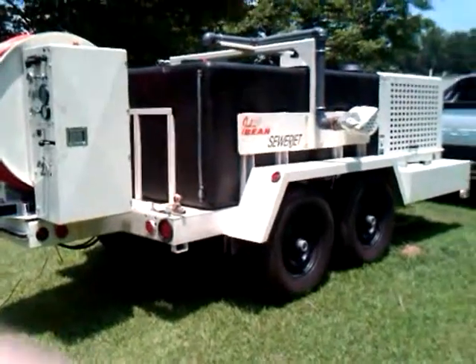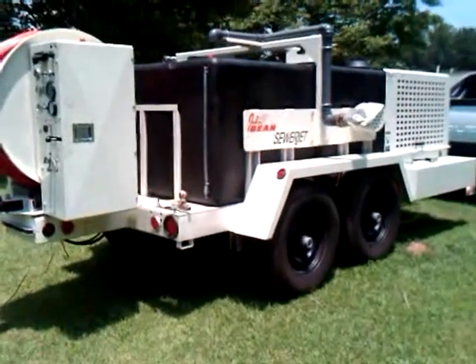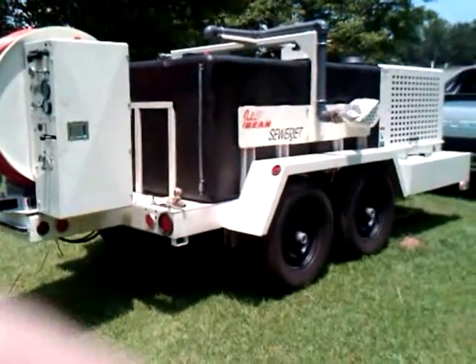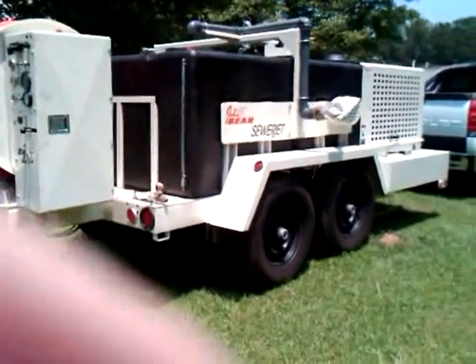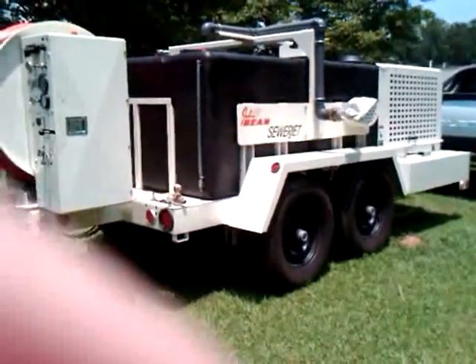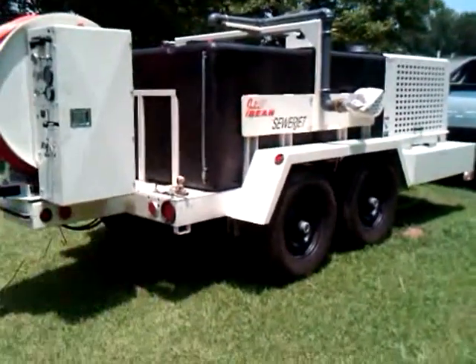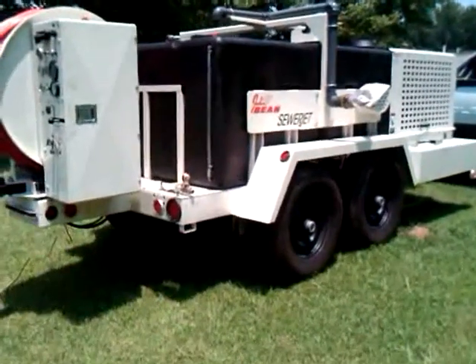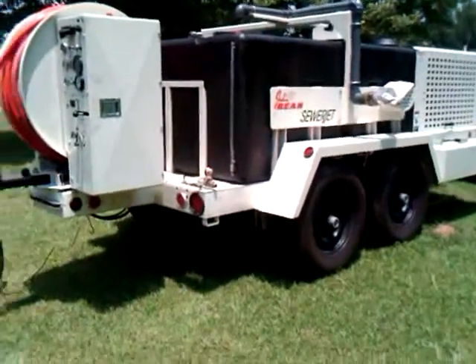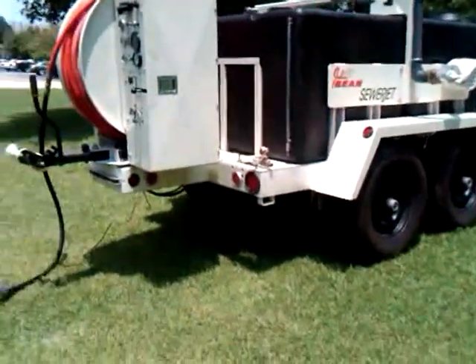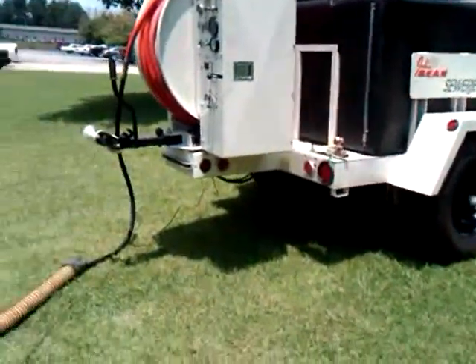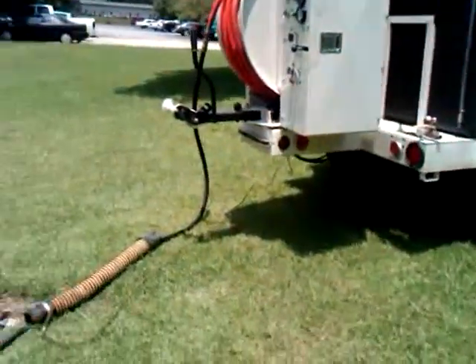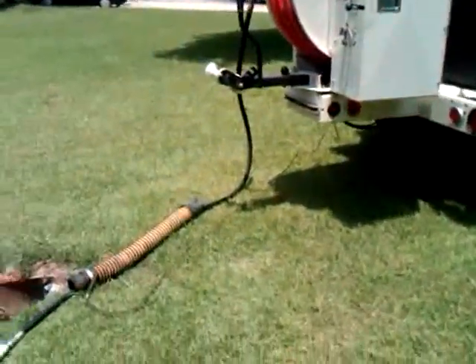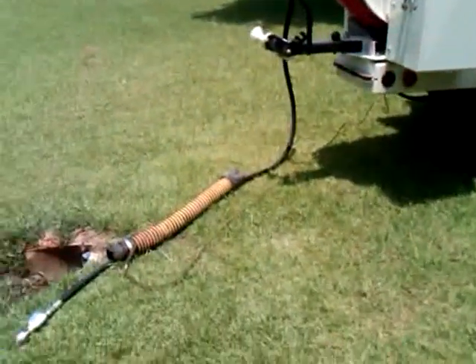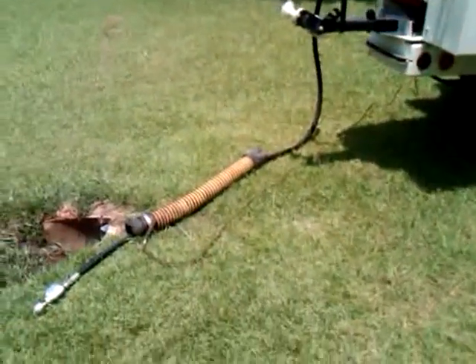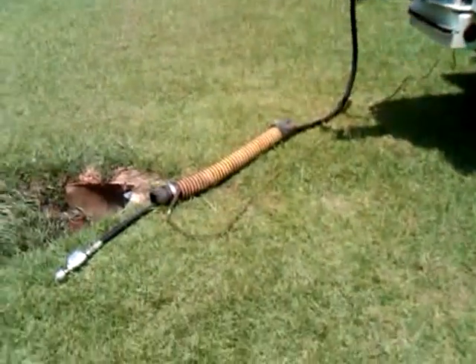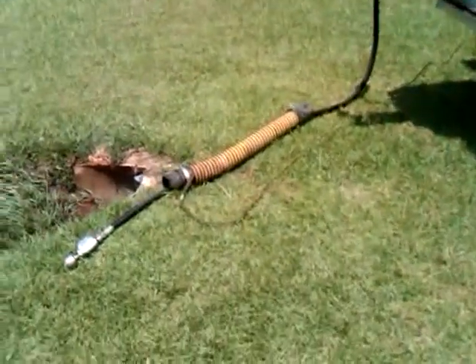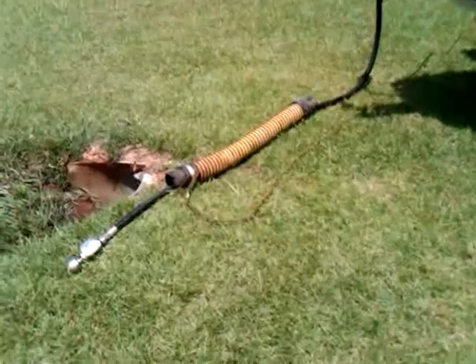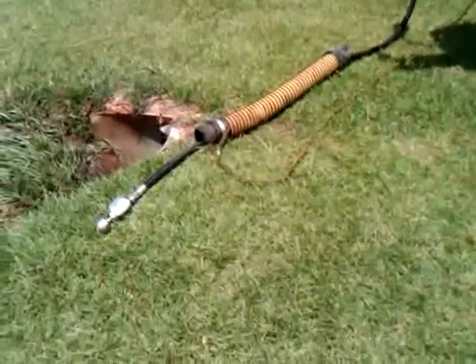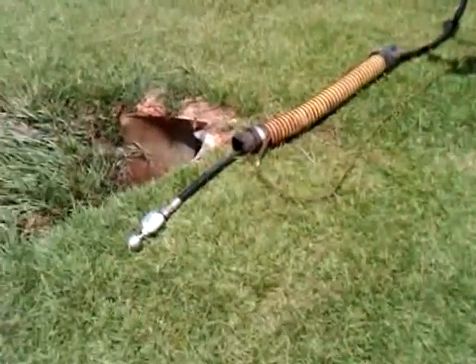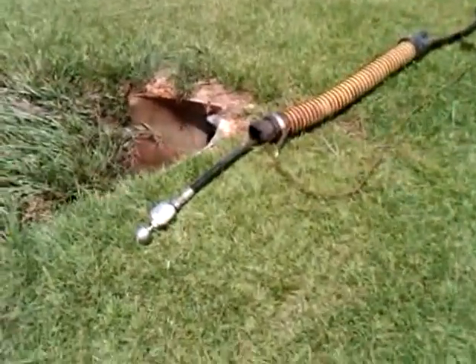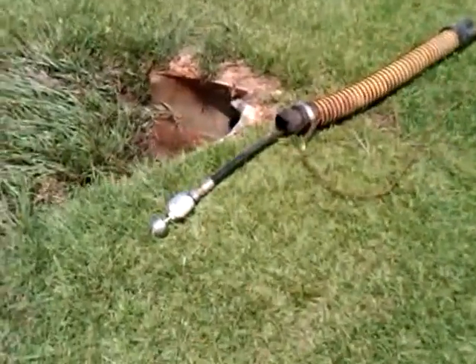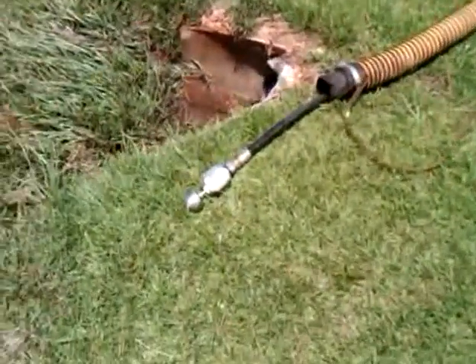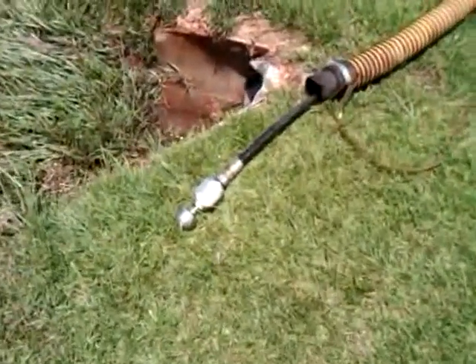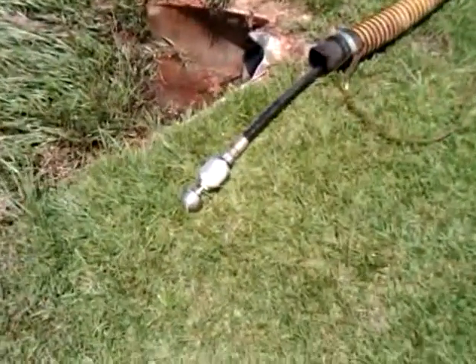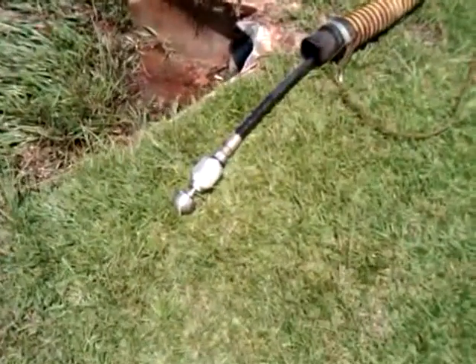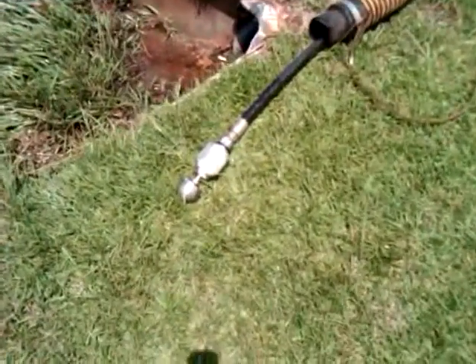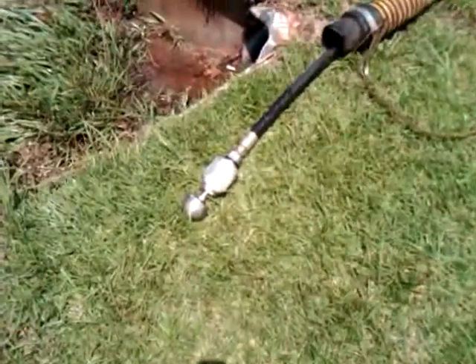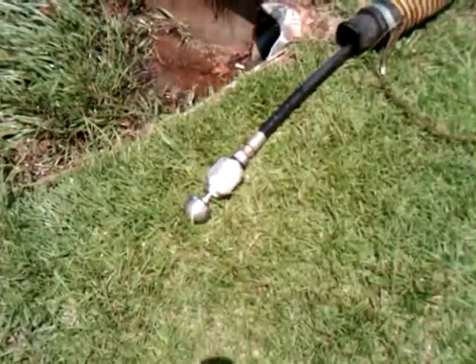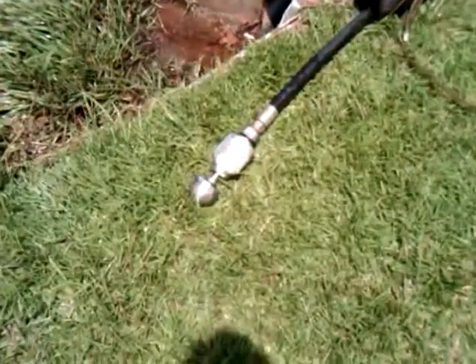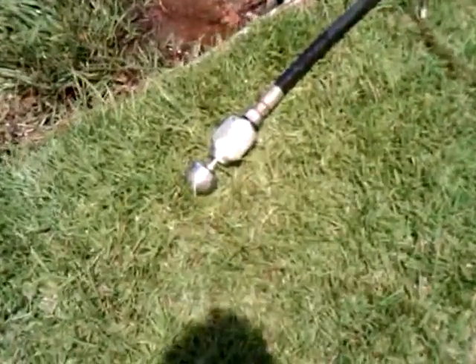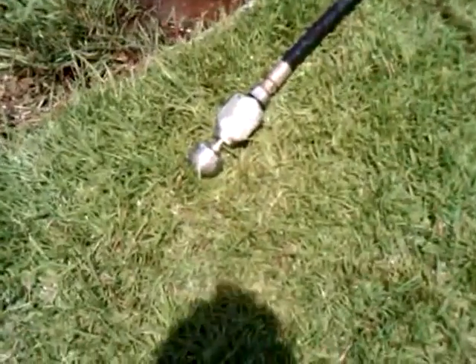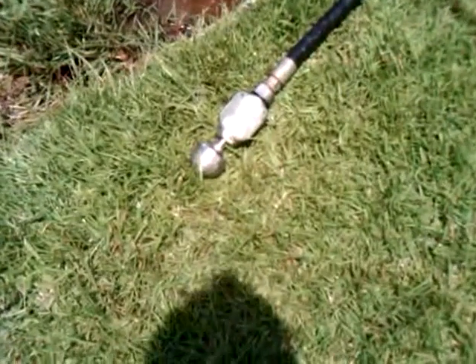John Bean Sewer Jet demo. Cleaning a culvert with a Warthog controlled rotation nozzle.